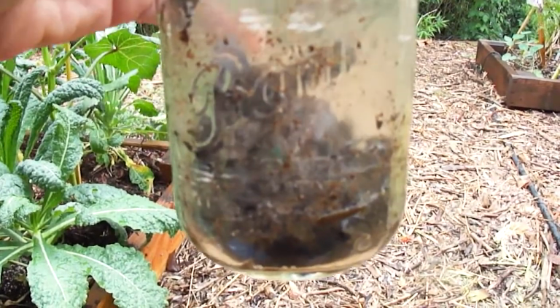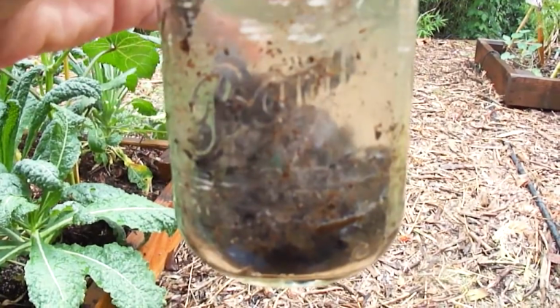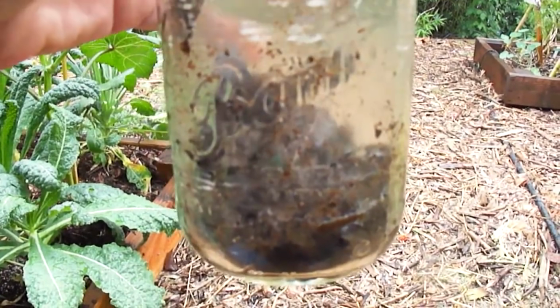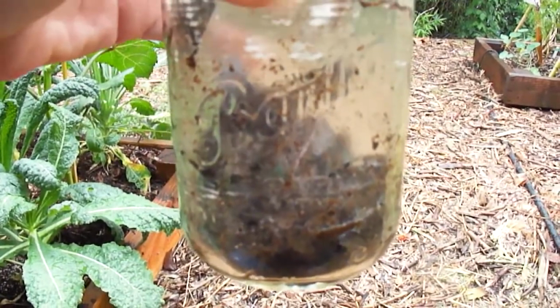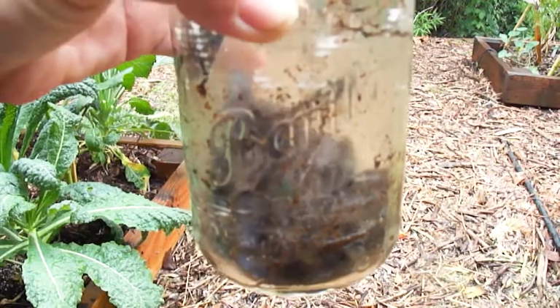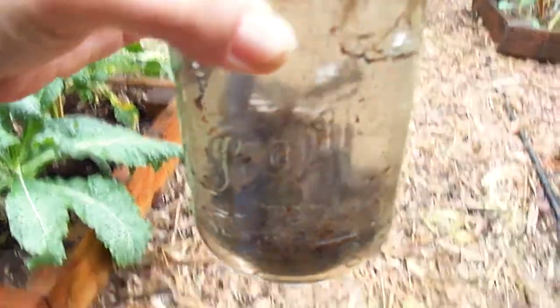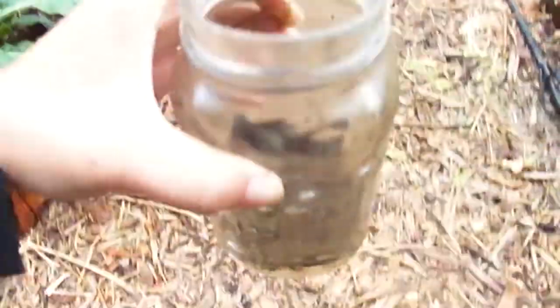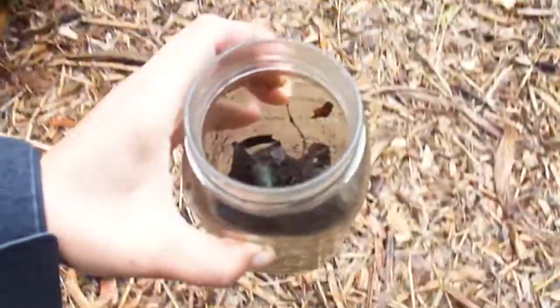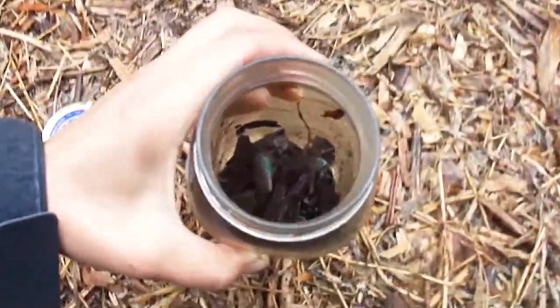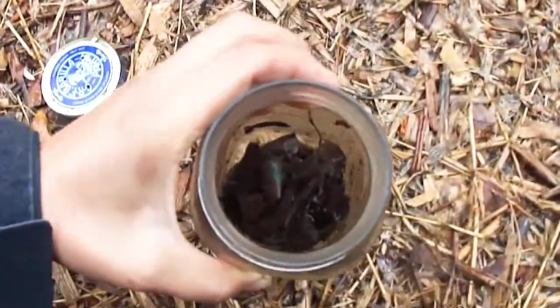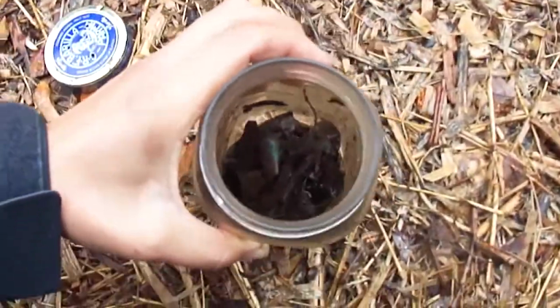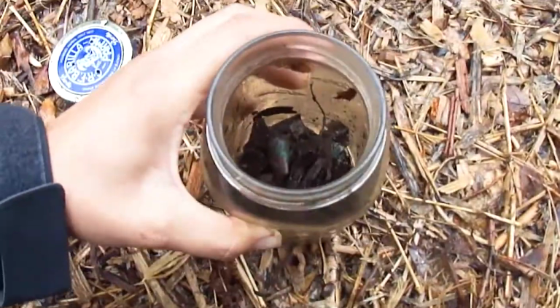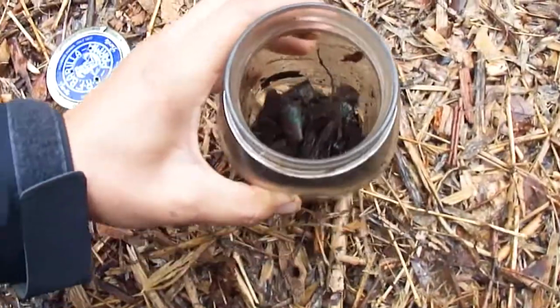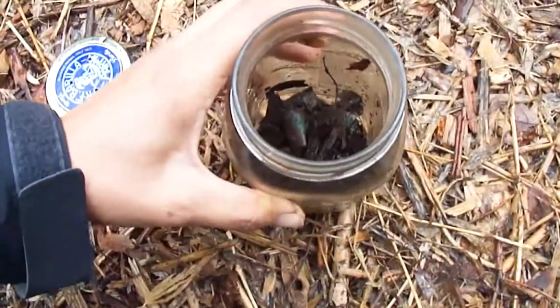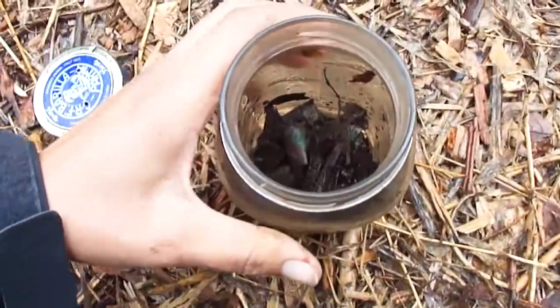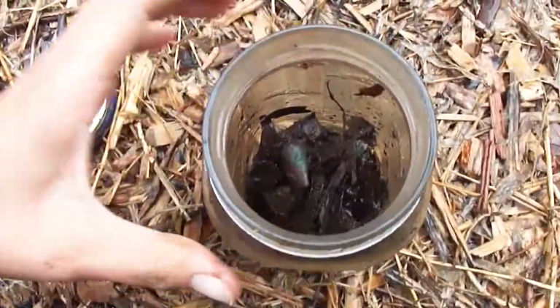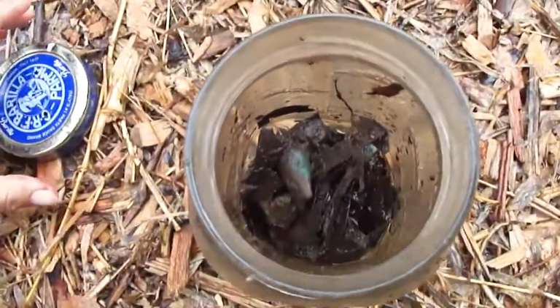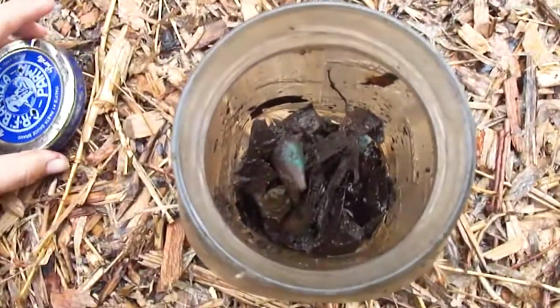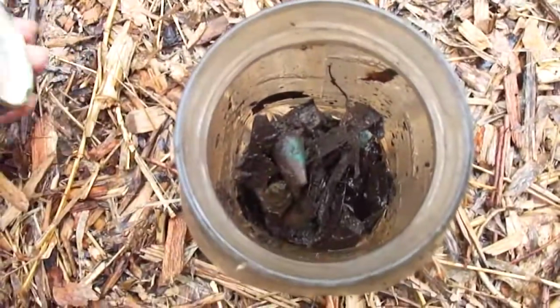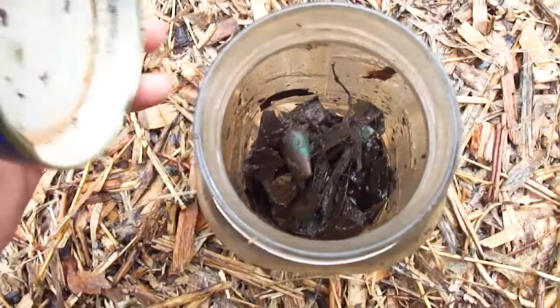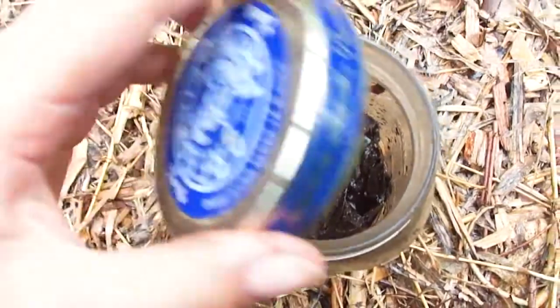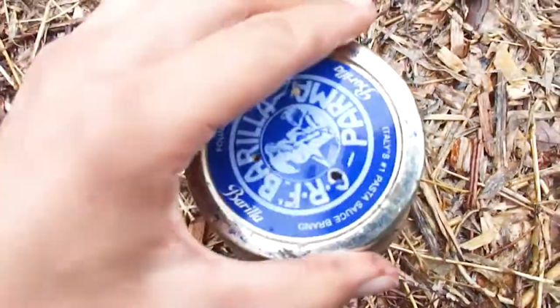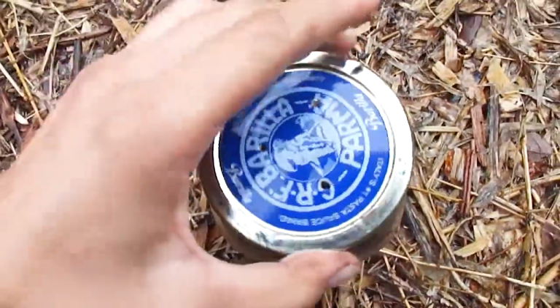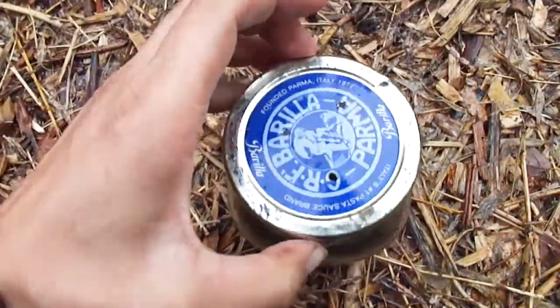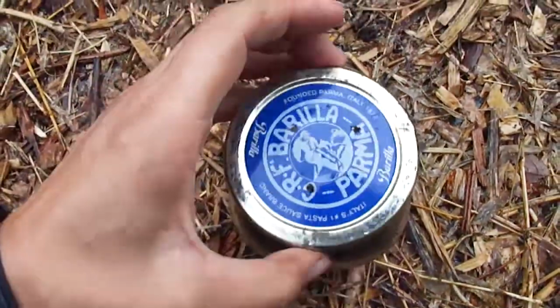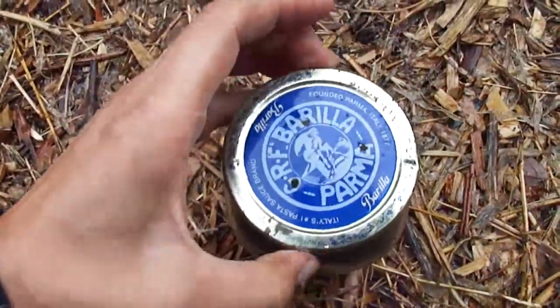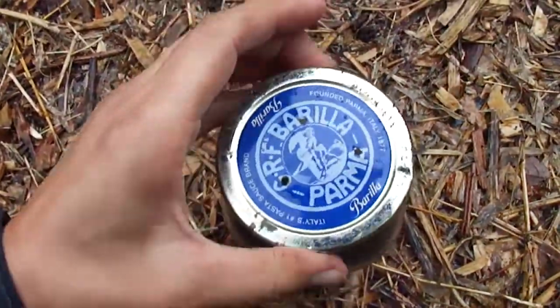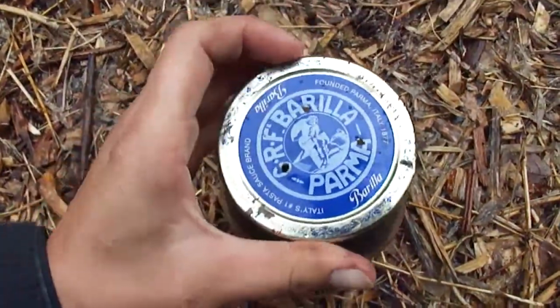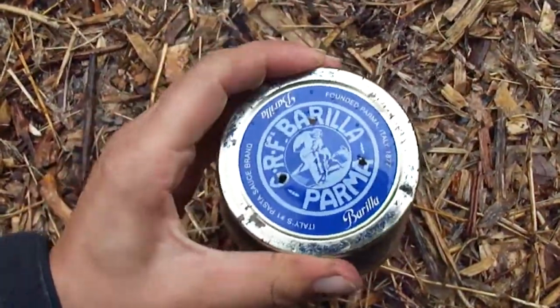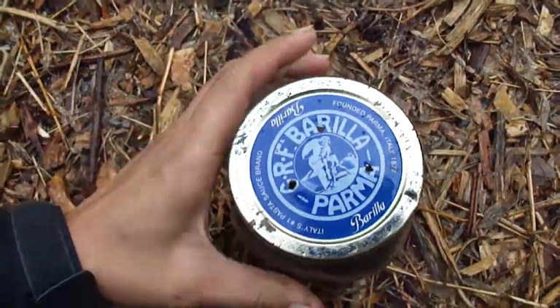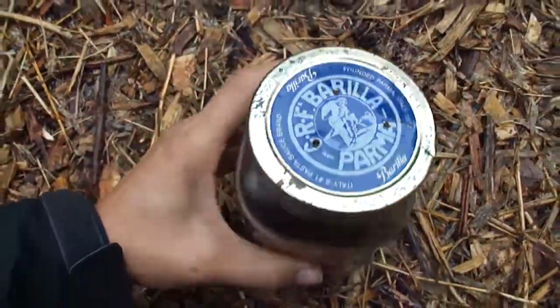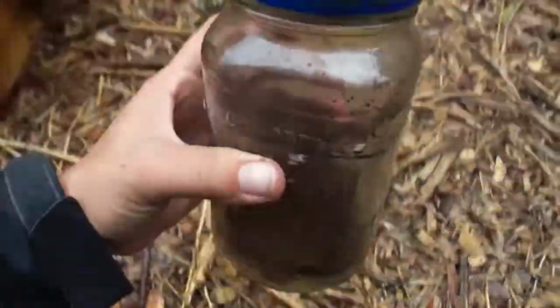I'll put the lid back on my jar and put it back over on the shelf, and we'll let this experiment keep on going to see if we can get some real compost from our compost in the jar.